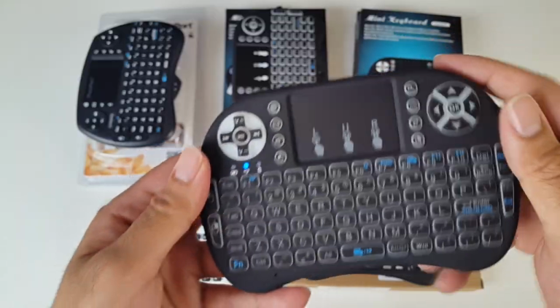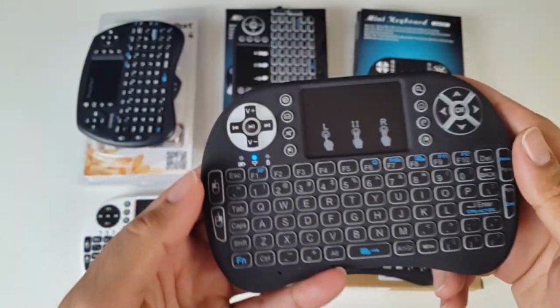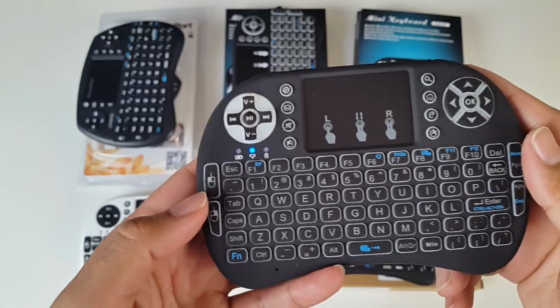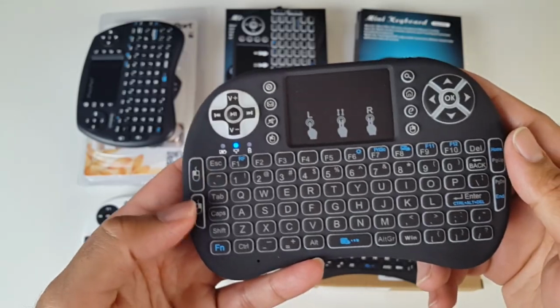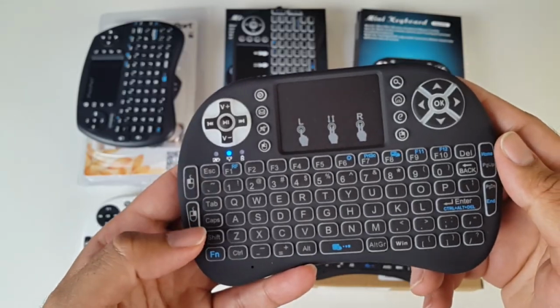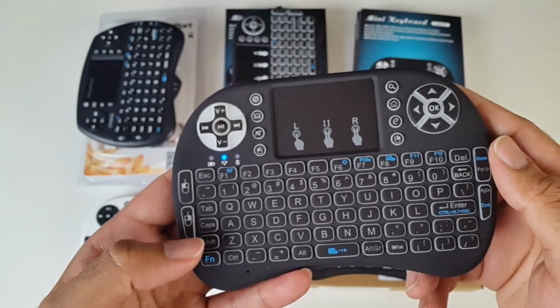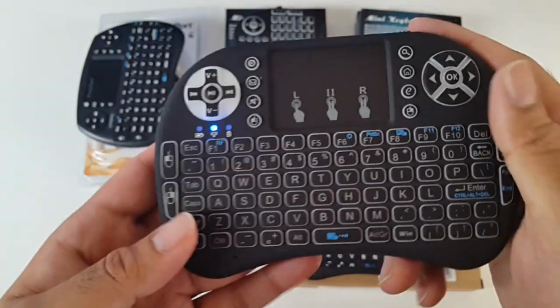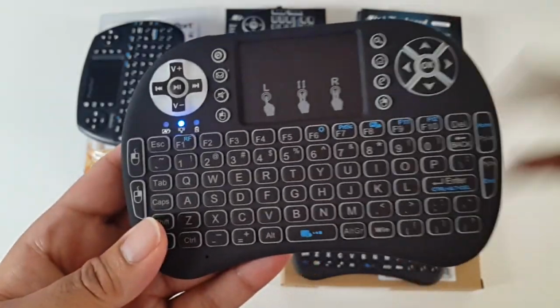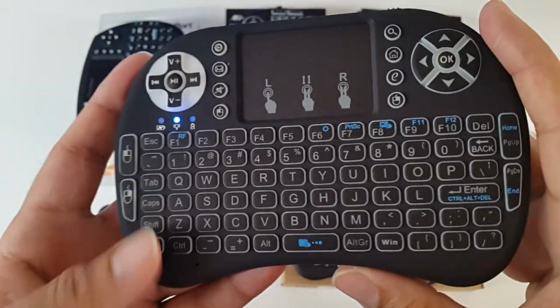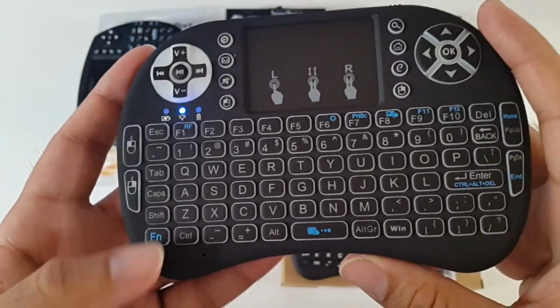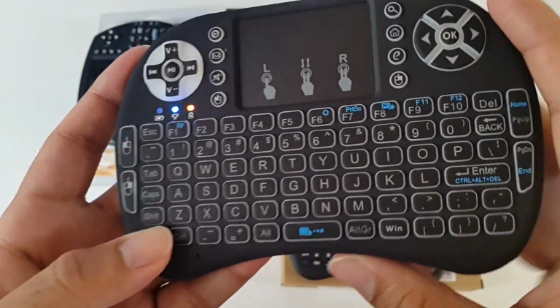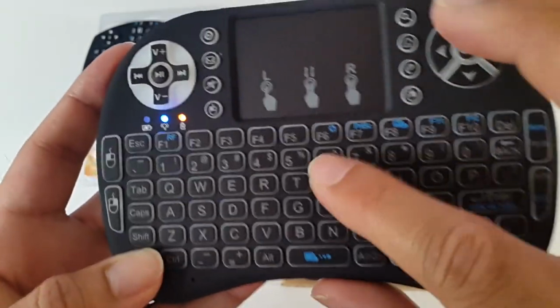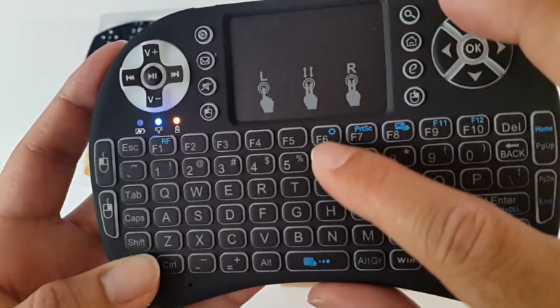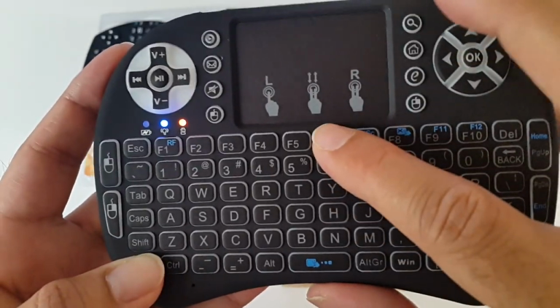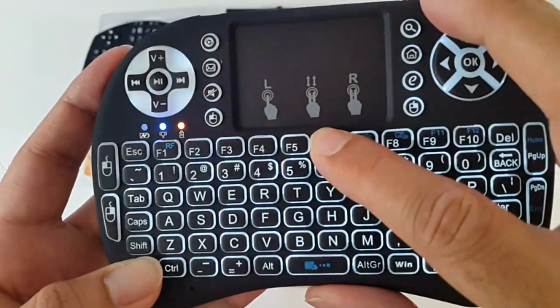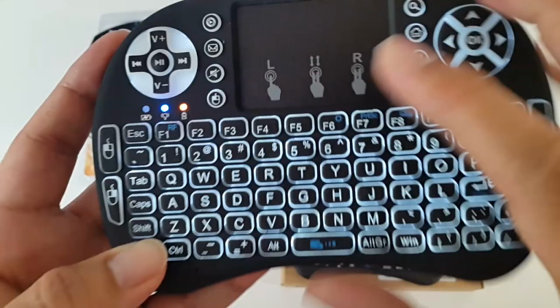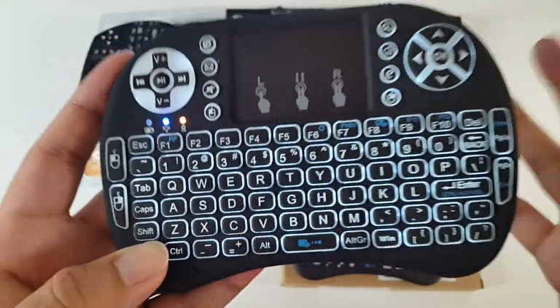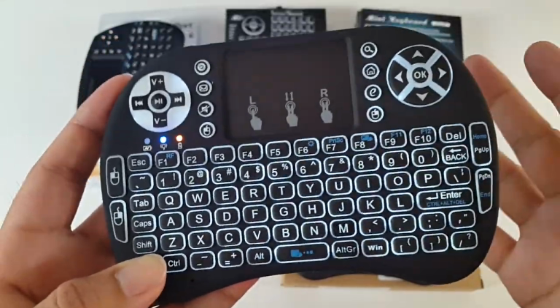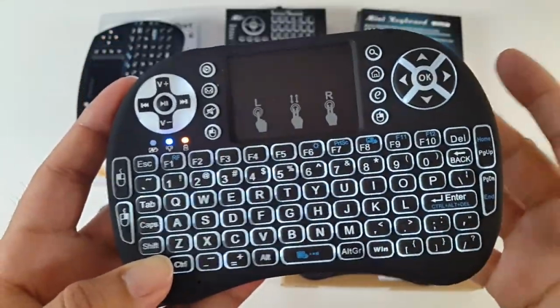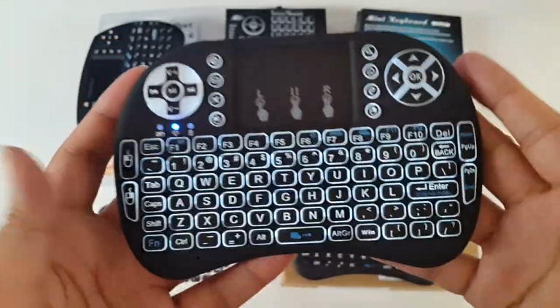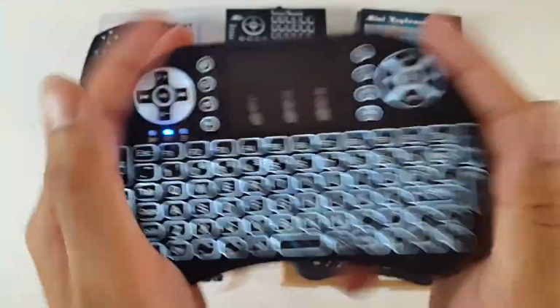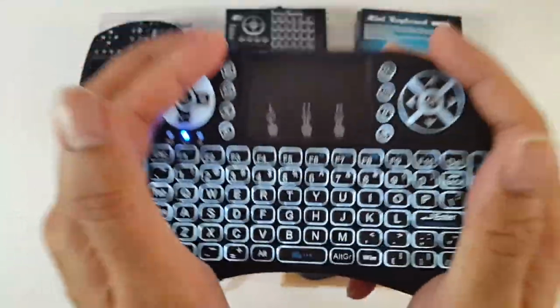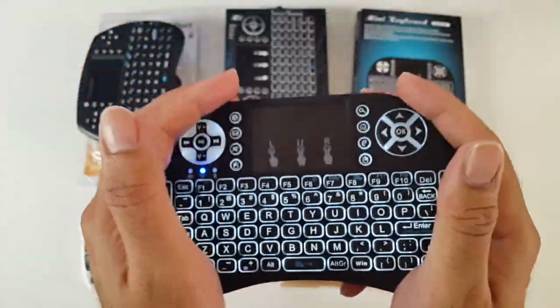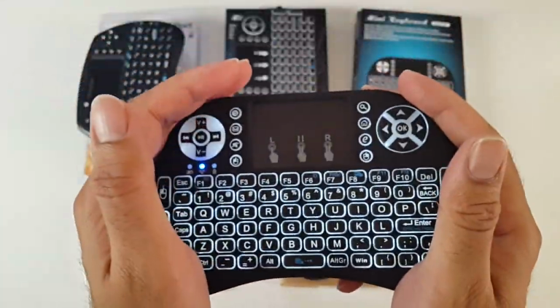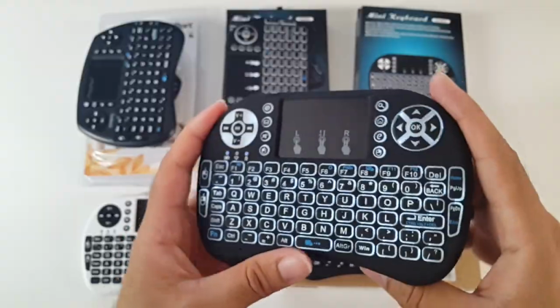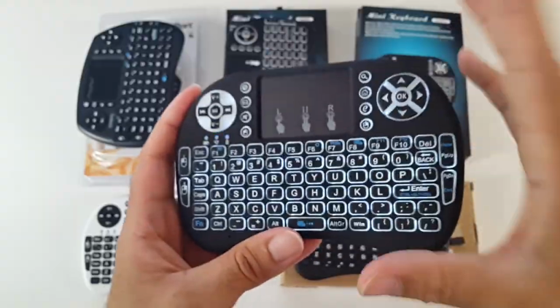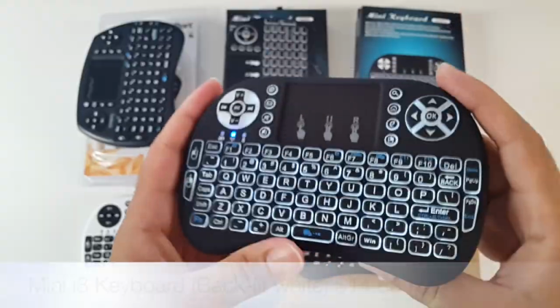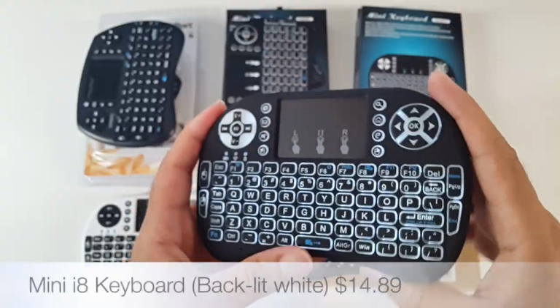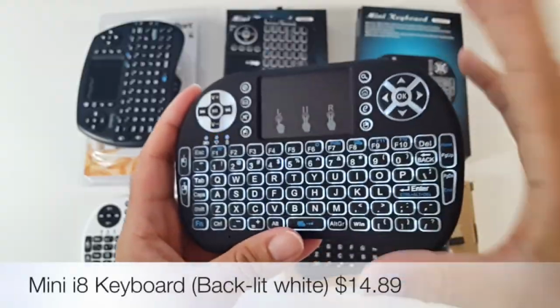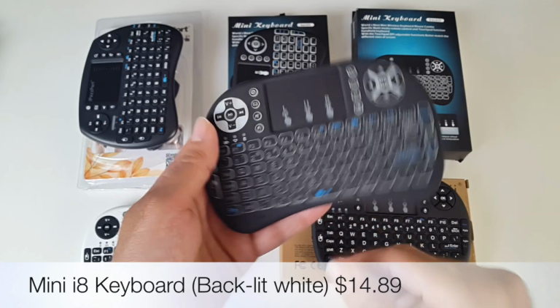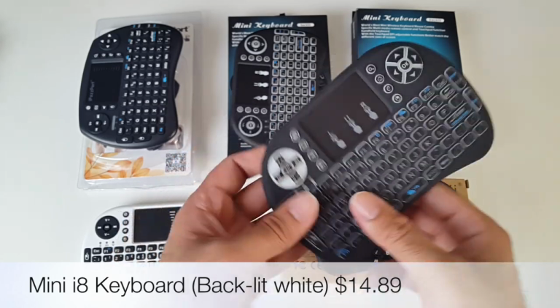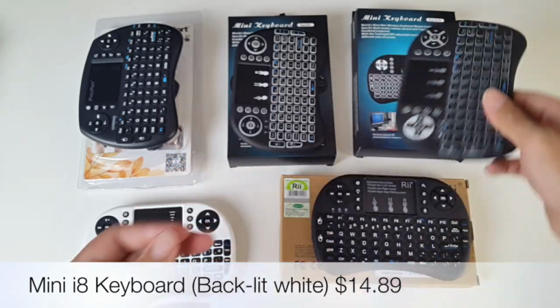If I just switch it on — on this one you press Fn and F6, and there you go, you've got a white backlit keyboard. Pretty nice. You'll see the price on the screen for this one as well.